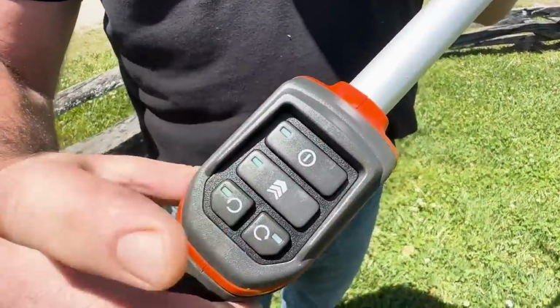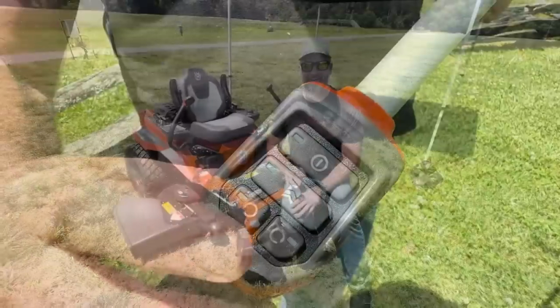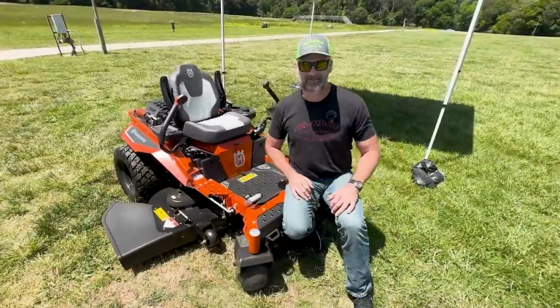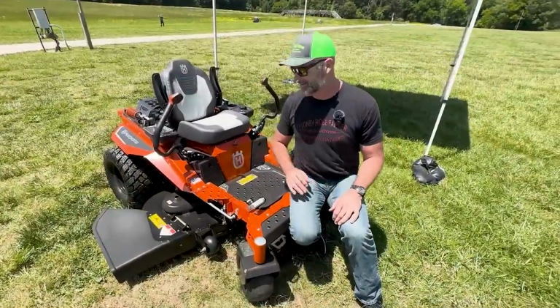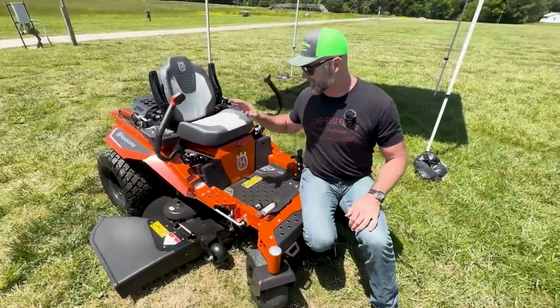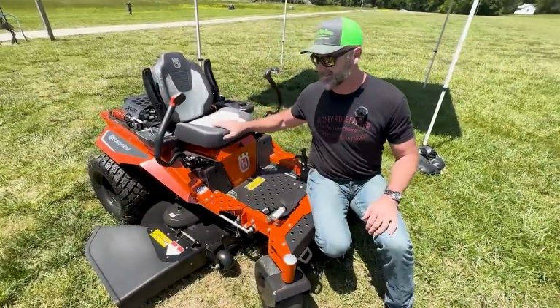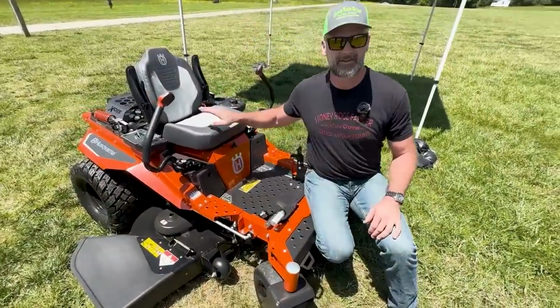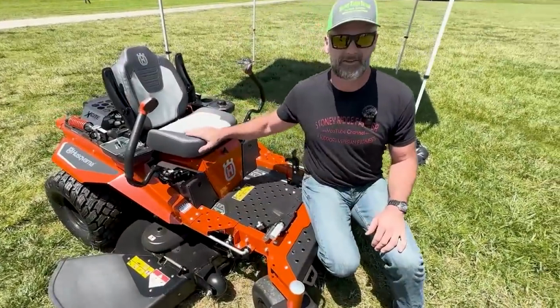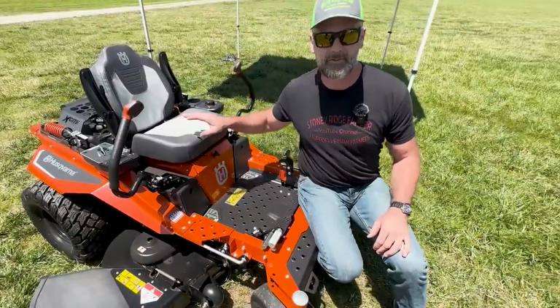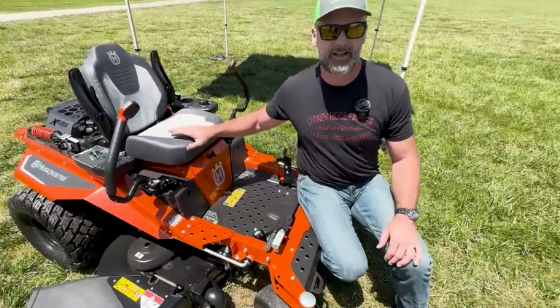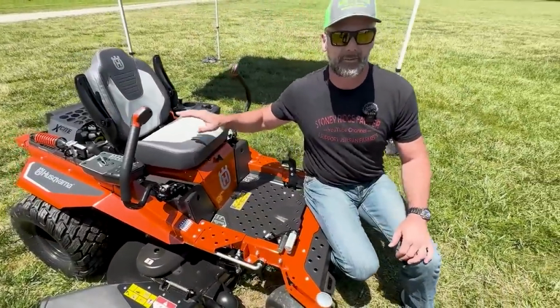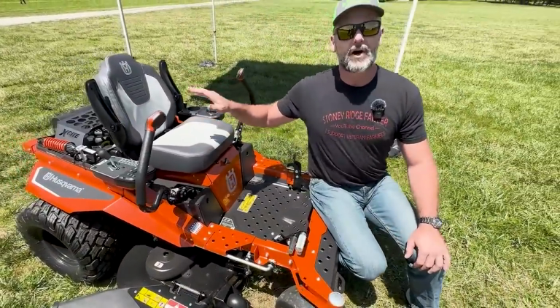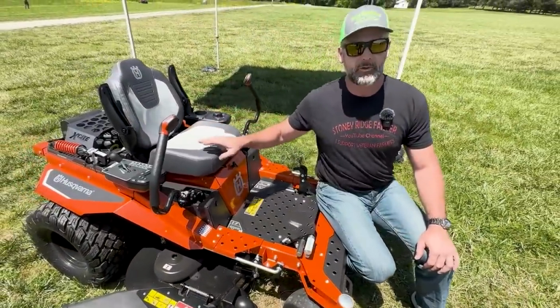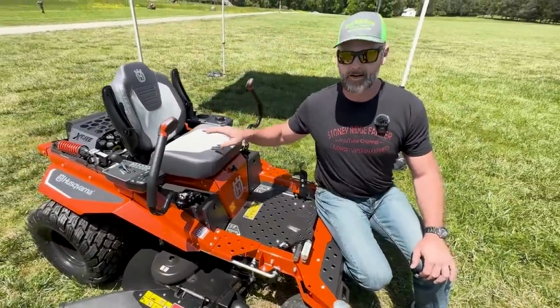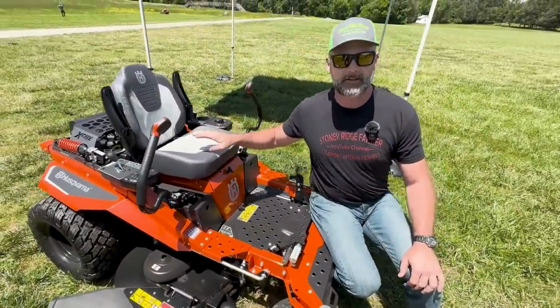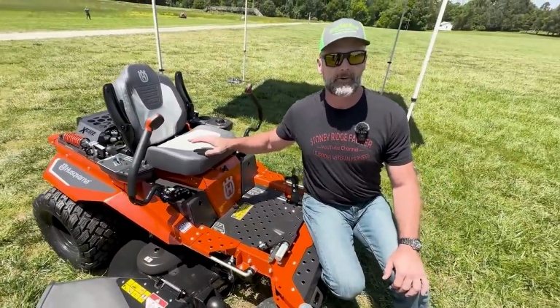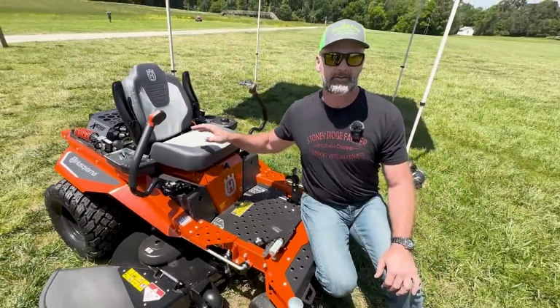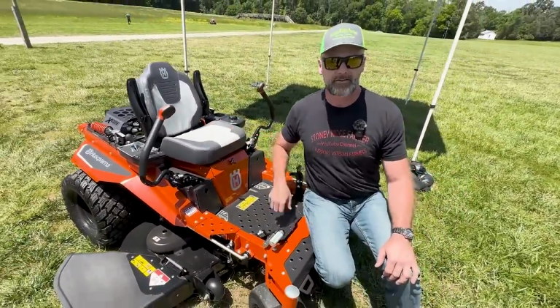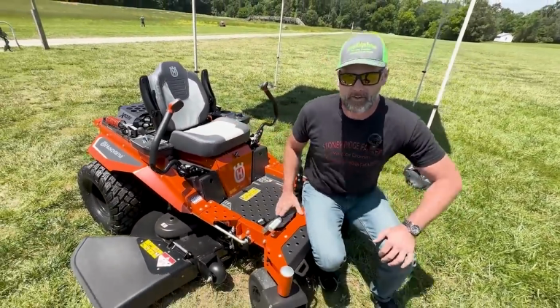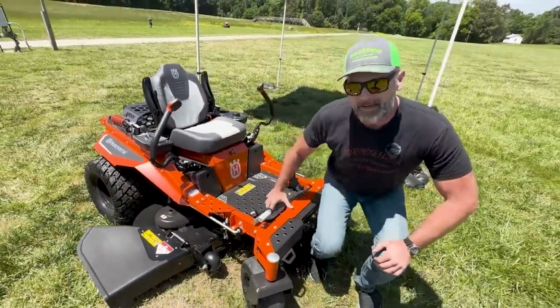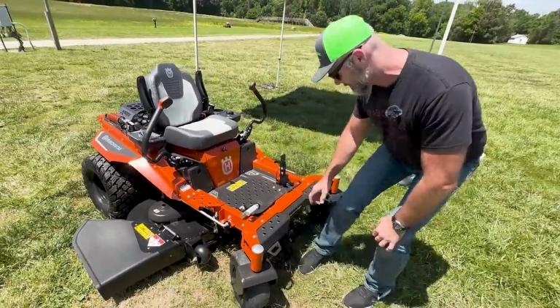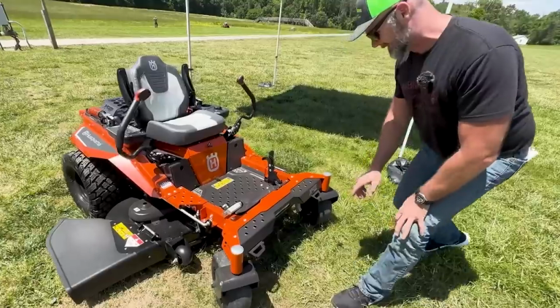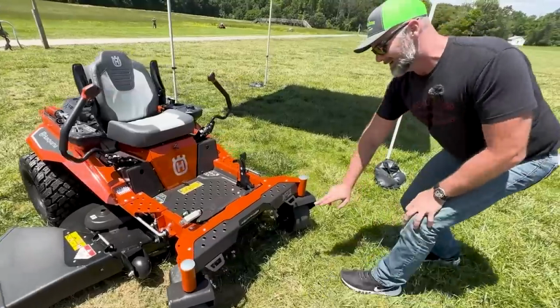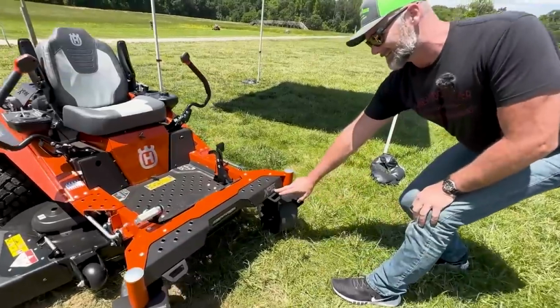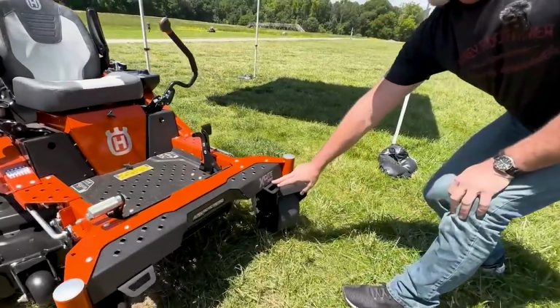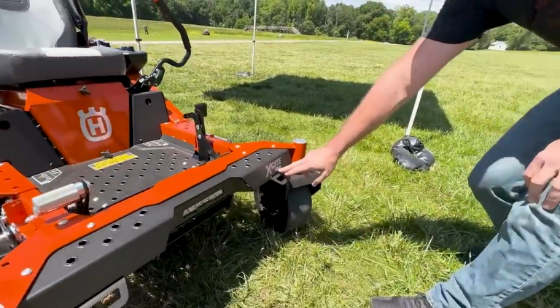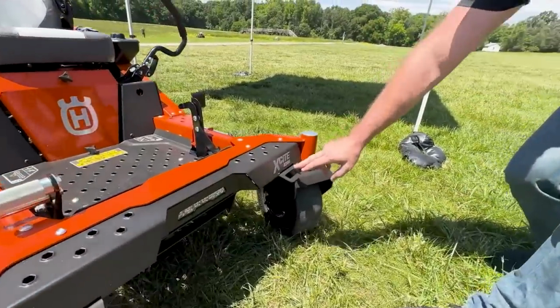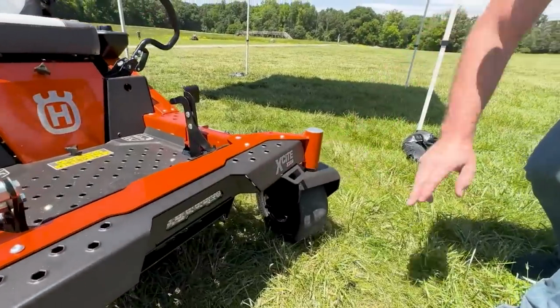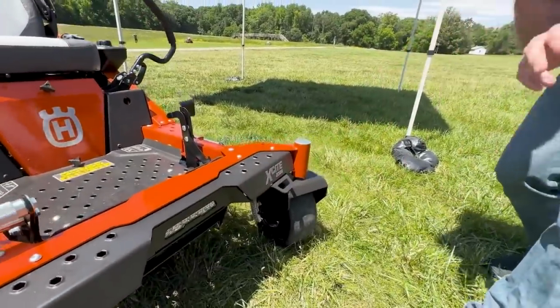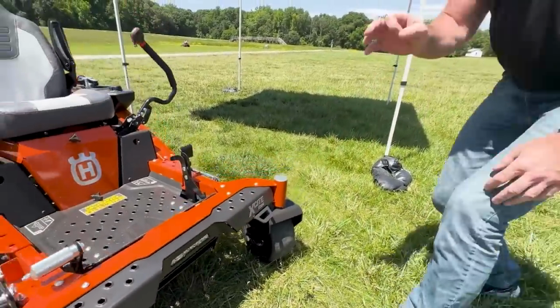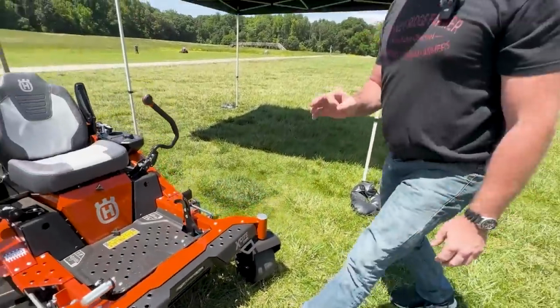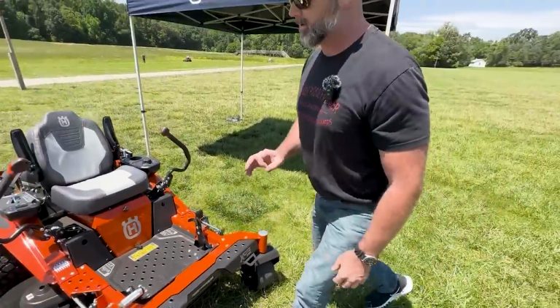We're at the Husqvarna event right here. This is Husqvarna's new flagship homeowner grade 54-inch zero-turn mower. It's called the Excite Z380 — a really, really cool mower.